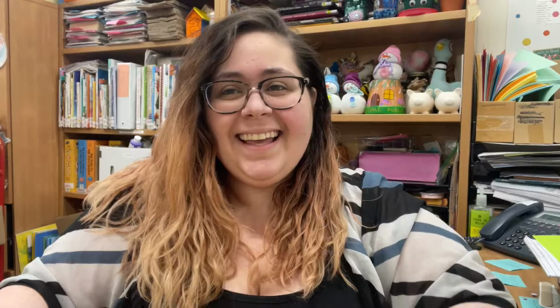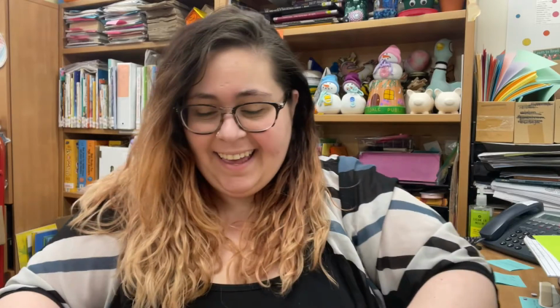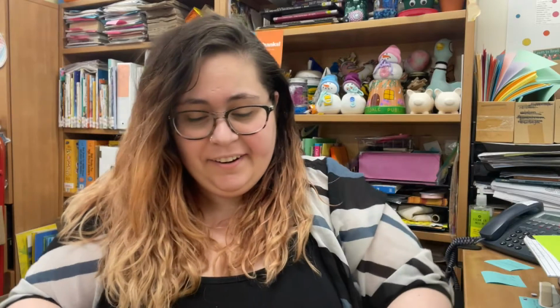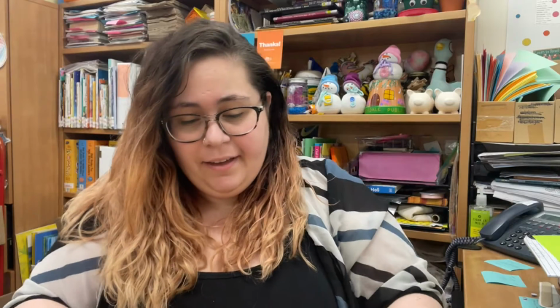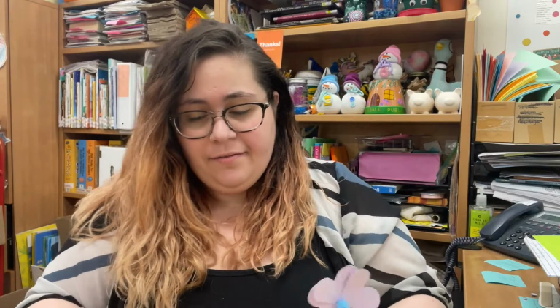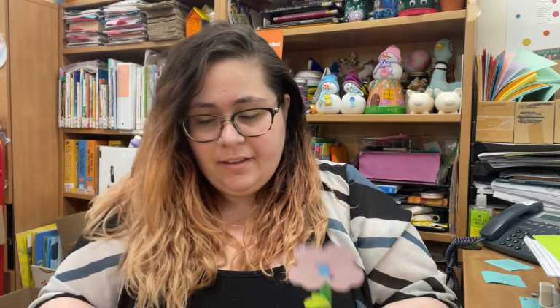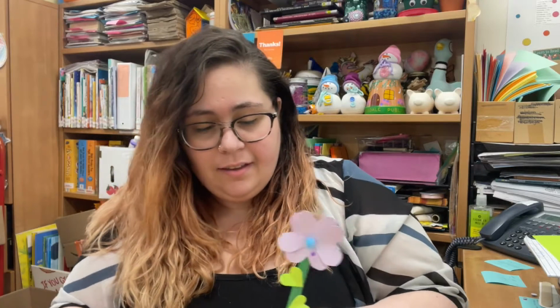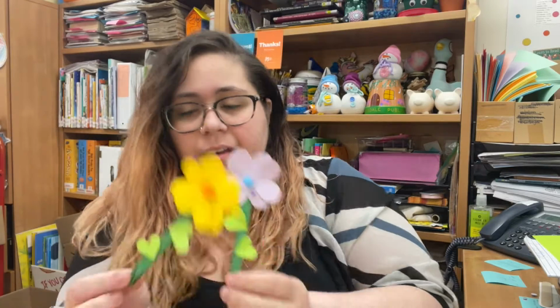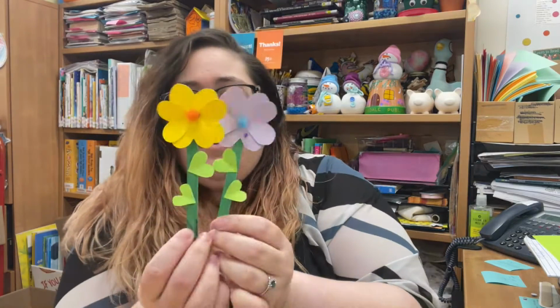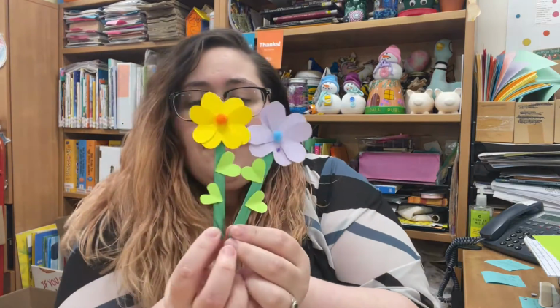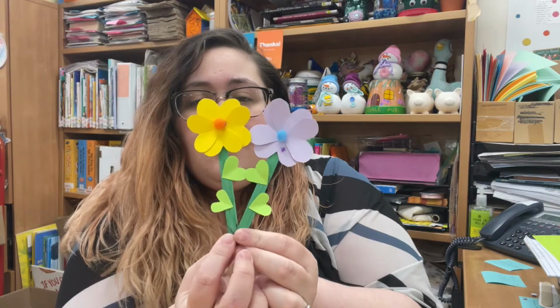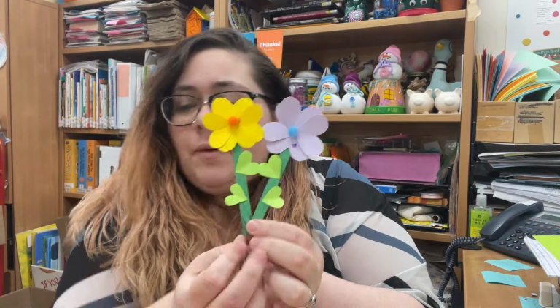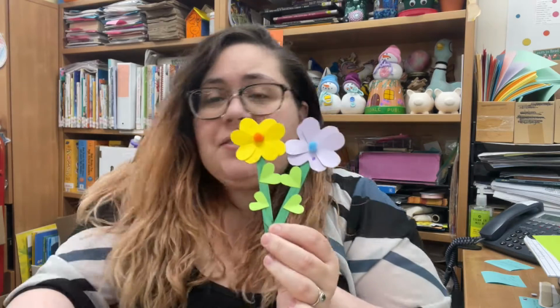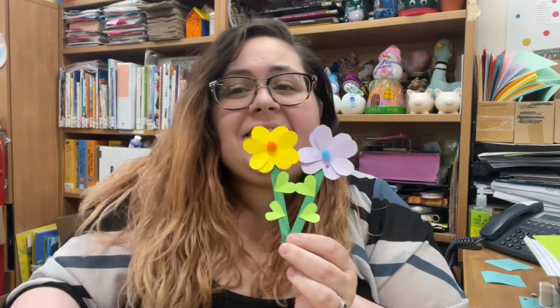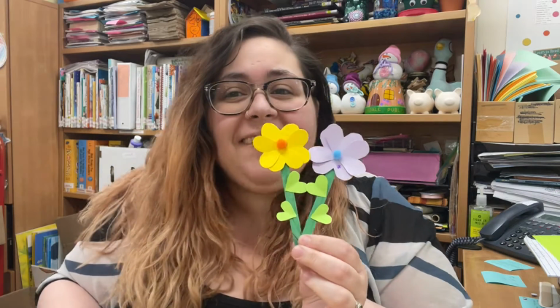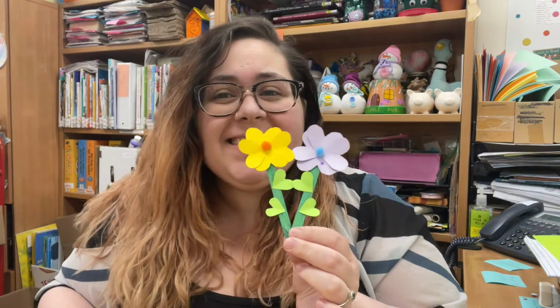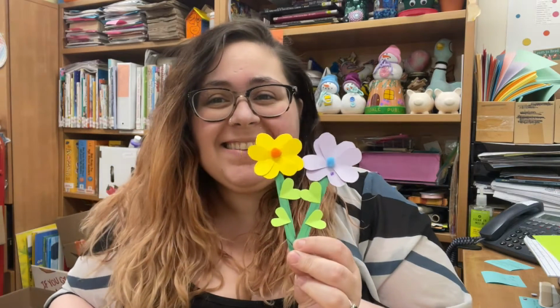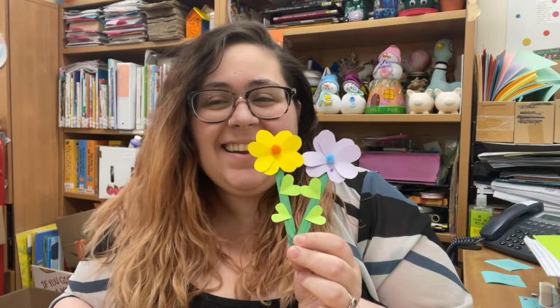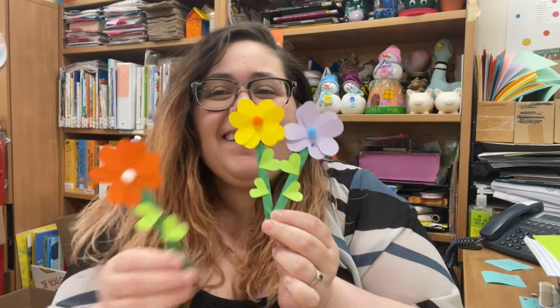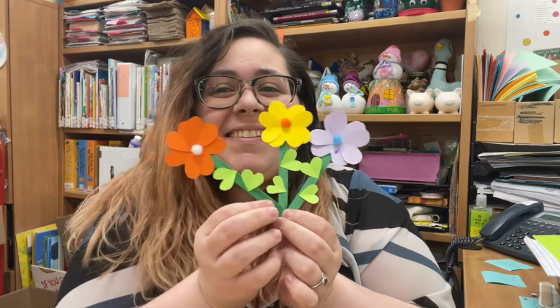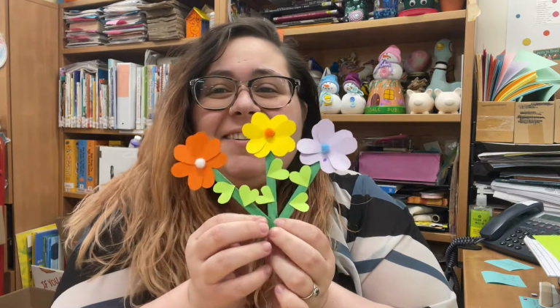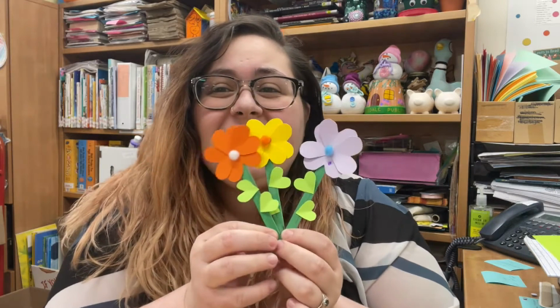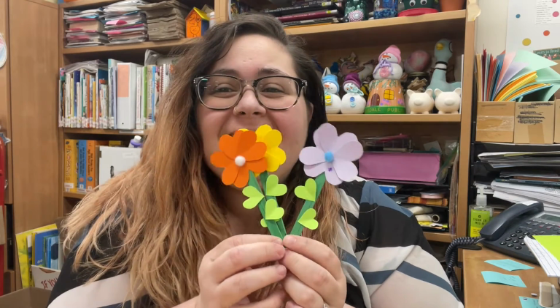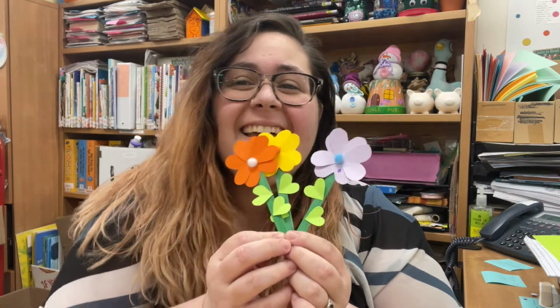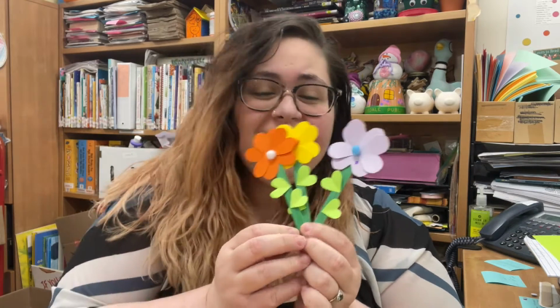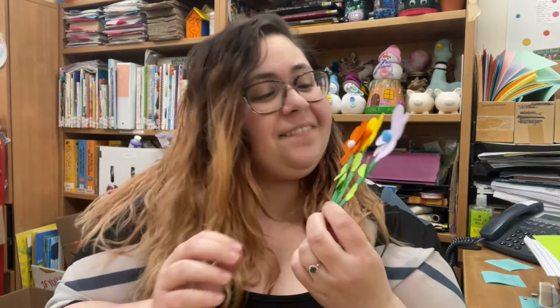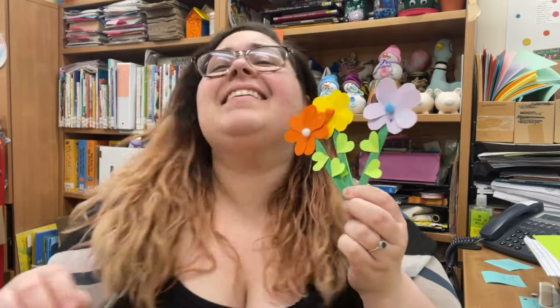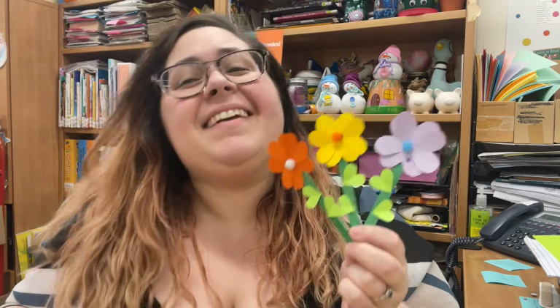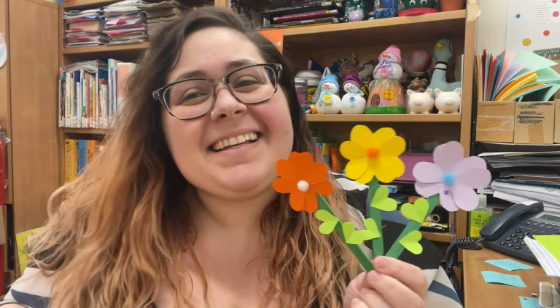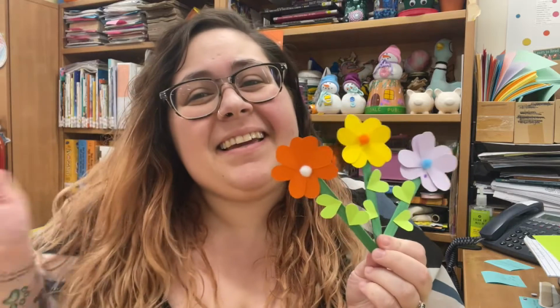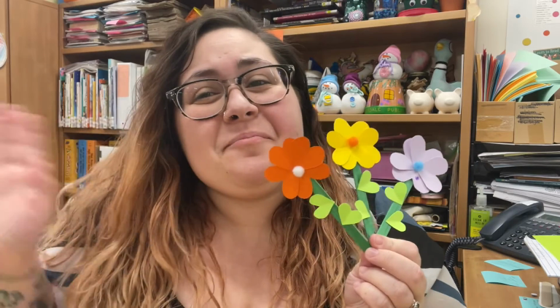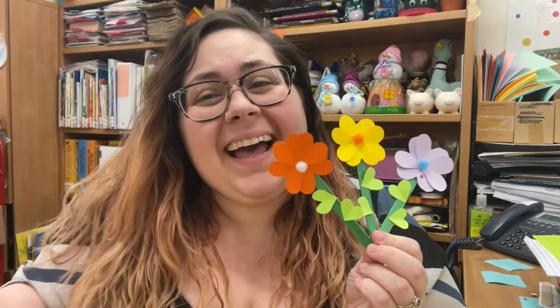And here you have a popsicle stick flower! Aren't they so adorable? I'll see you guys next week. Bye!